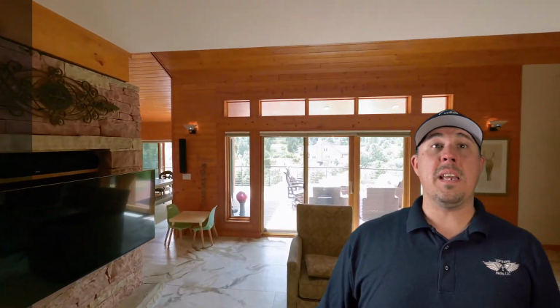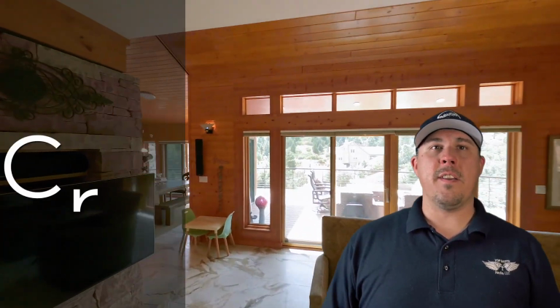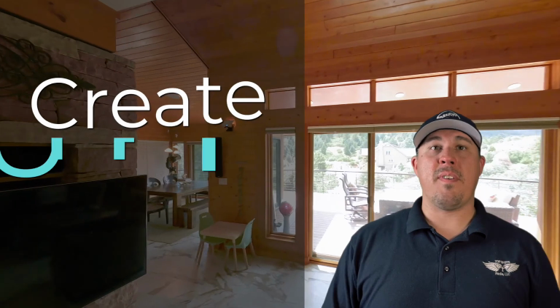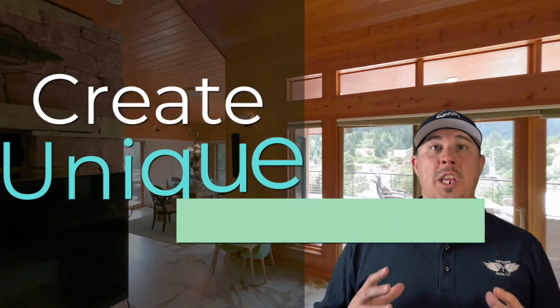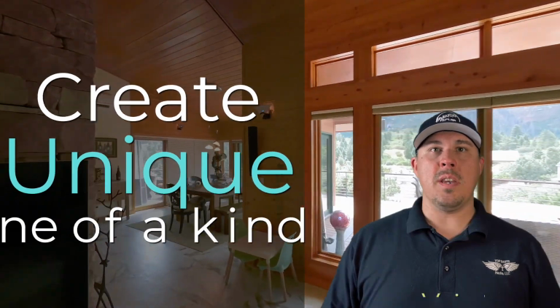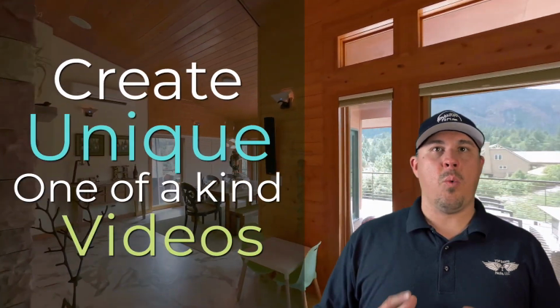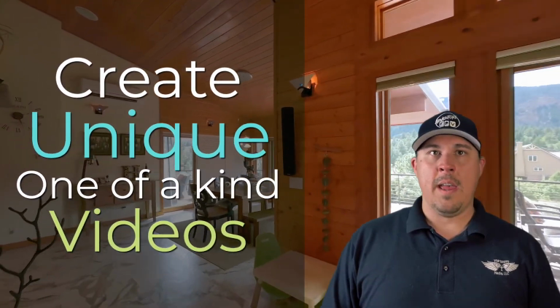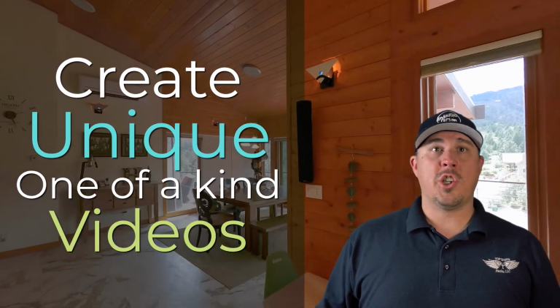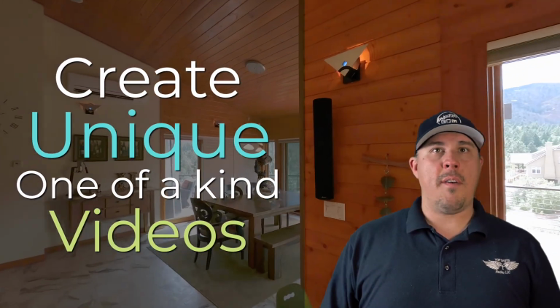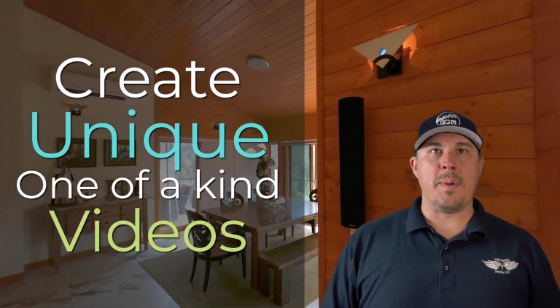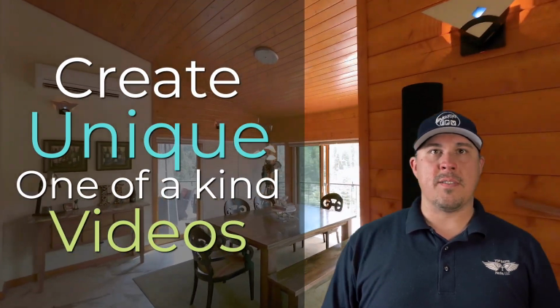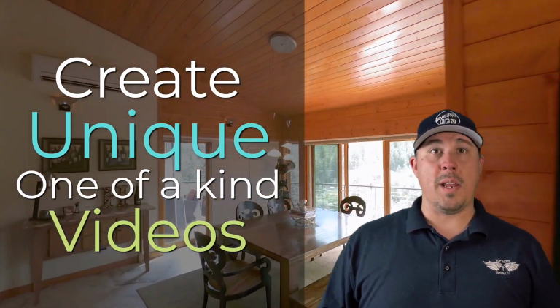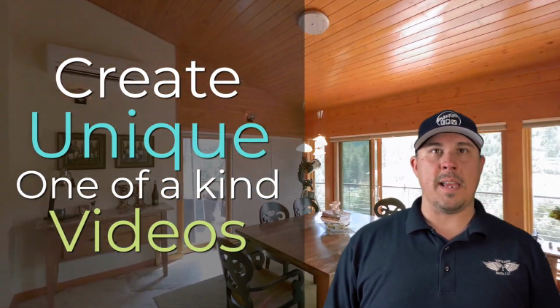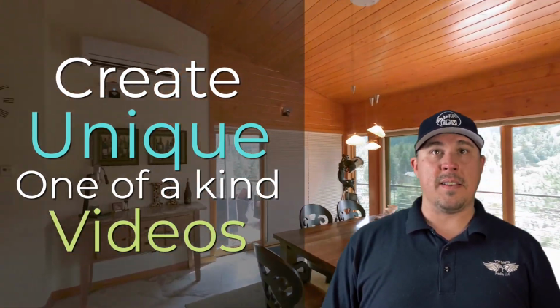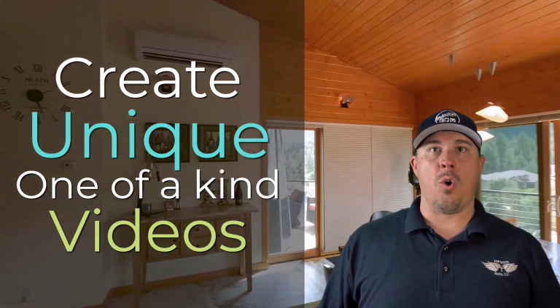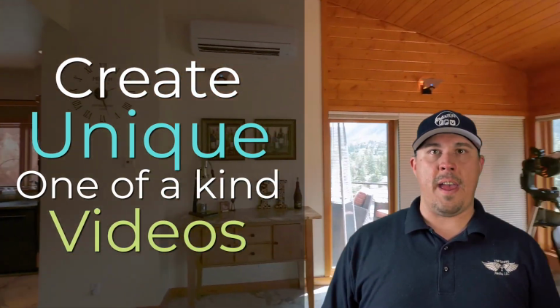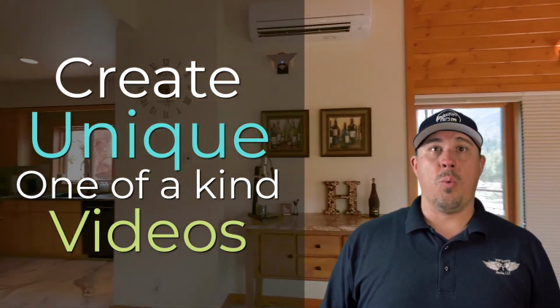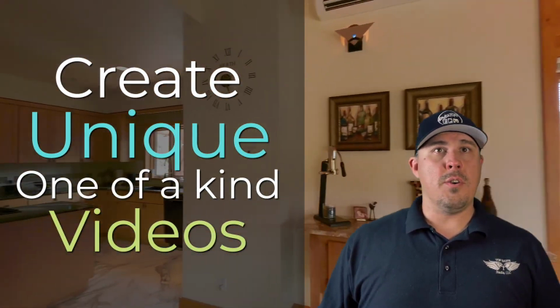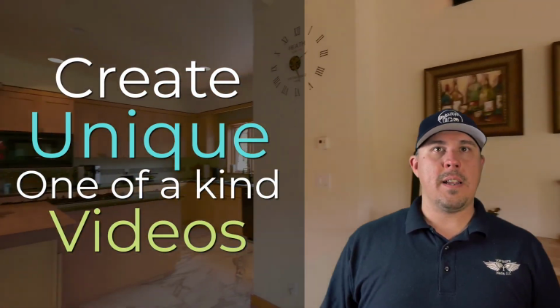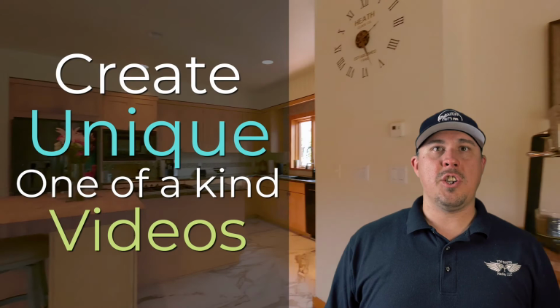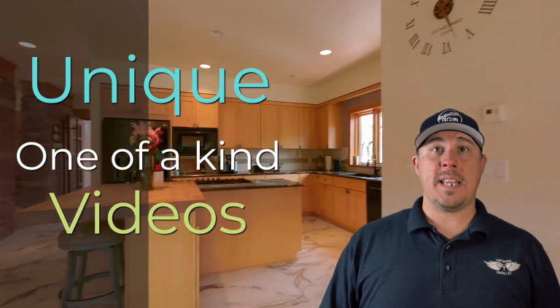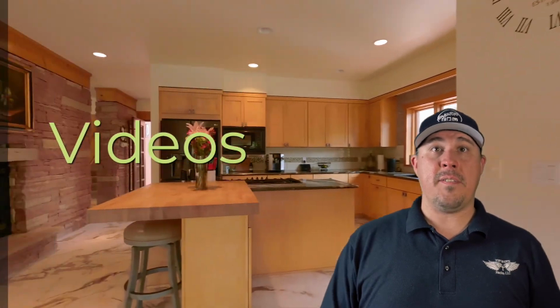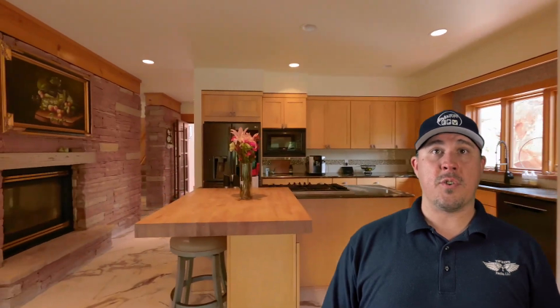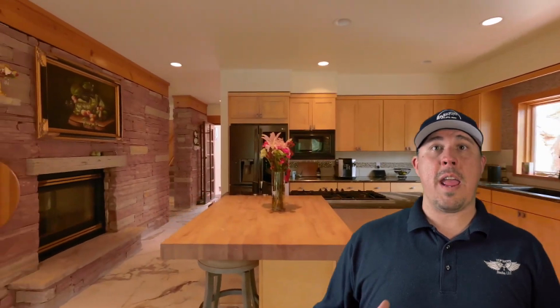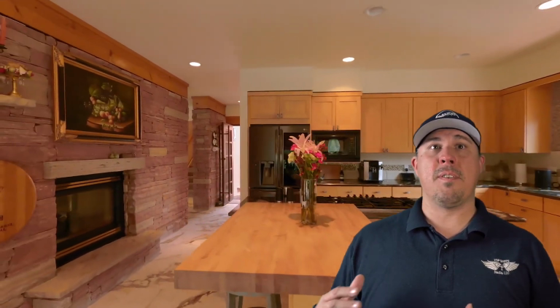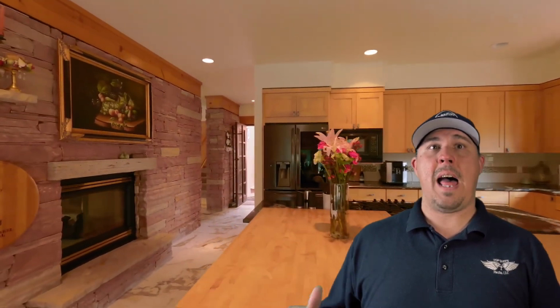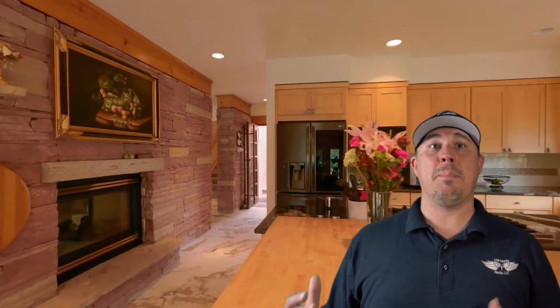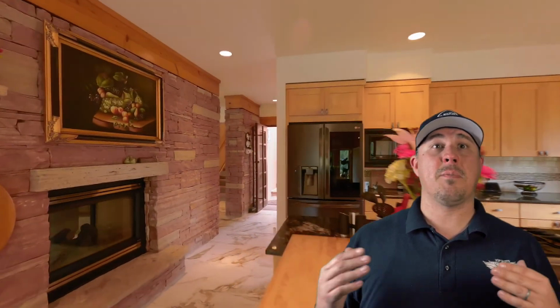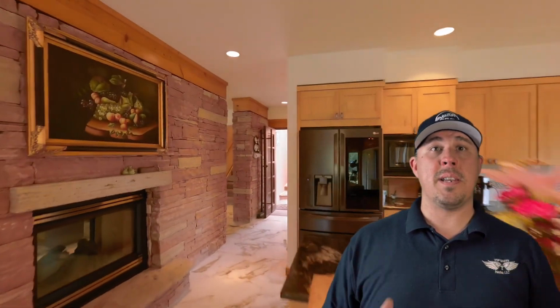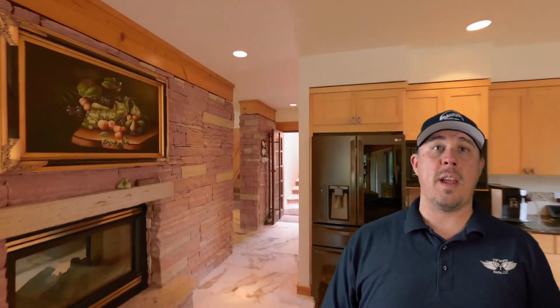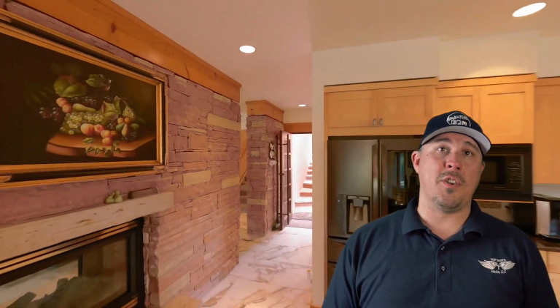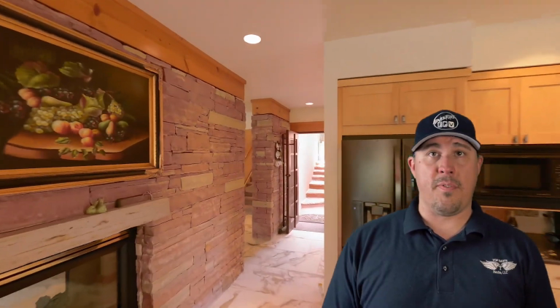These videos provide a unique way to show off your business, real estate listing, or event. With new technology and safety features, we are able to fly in places we were never able to before.